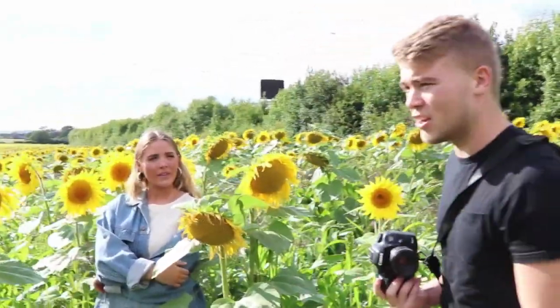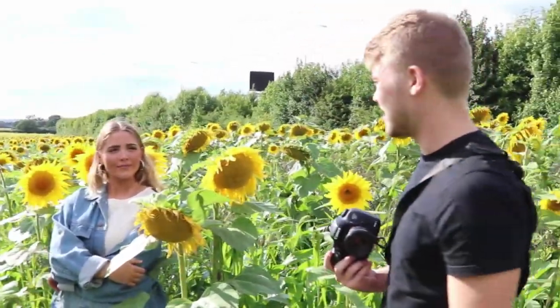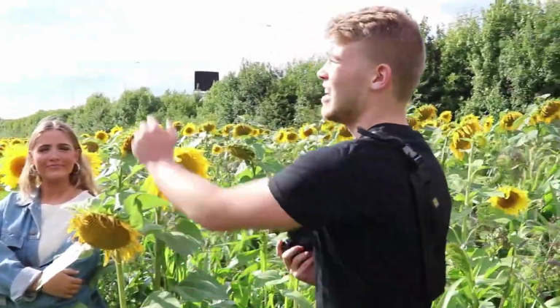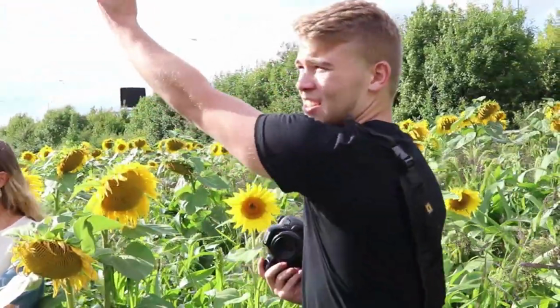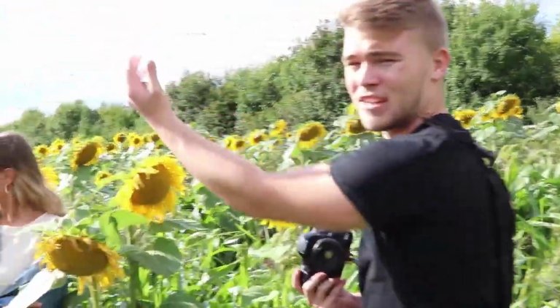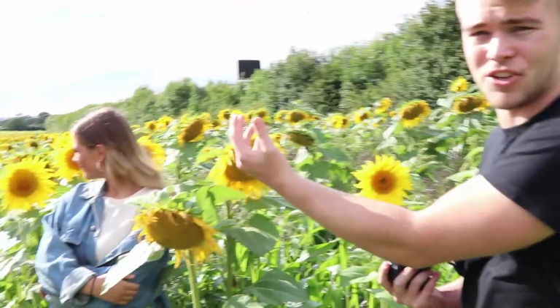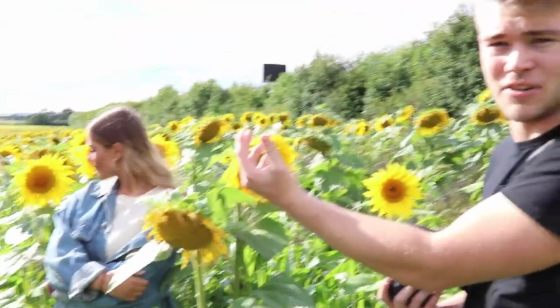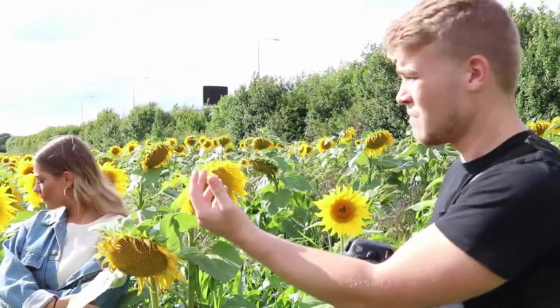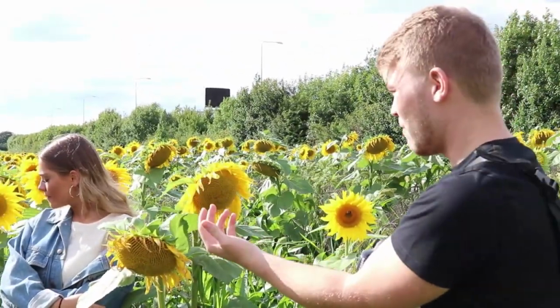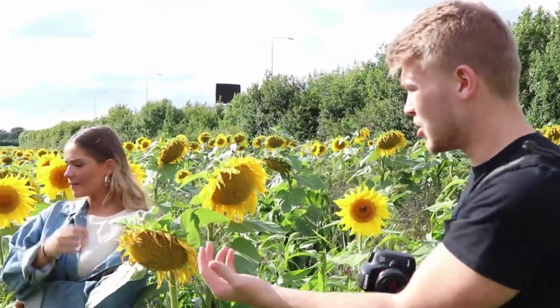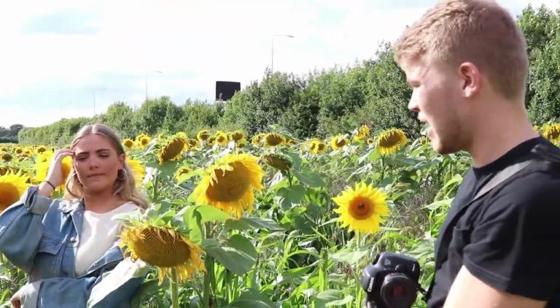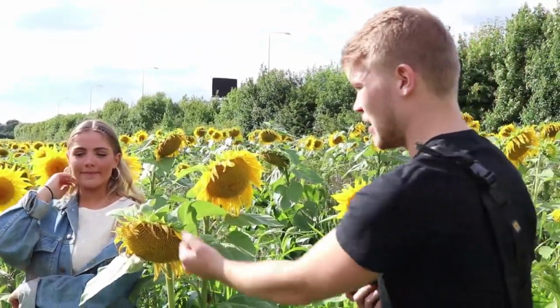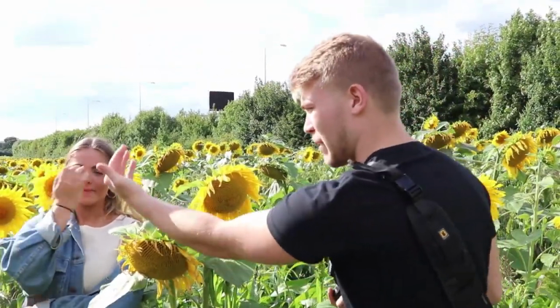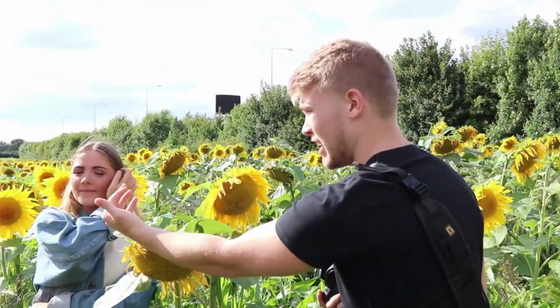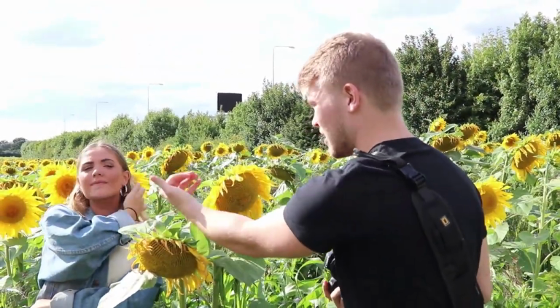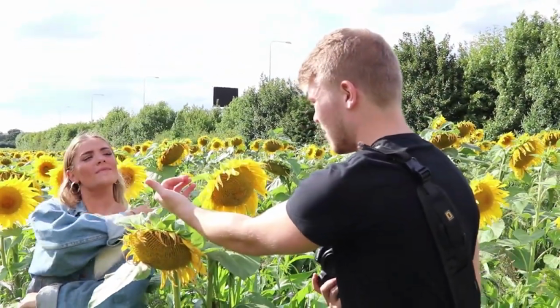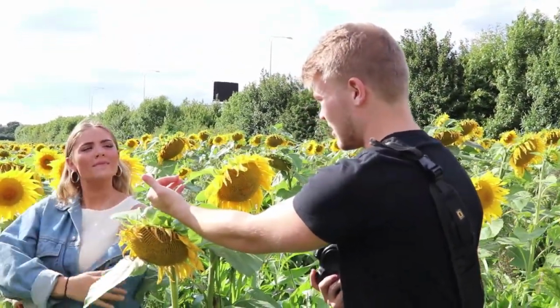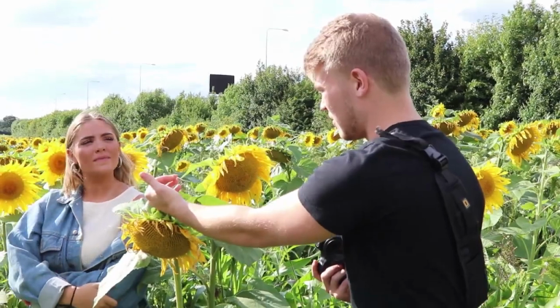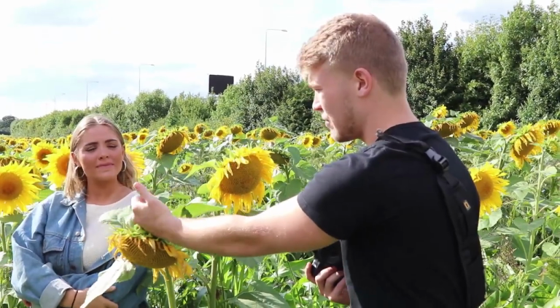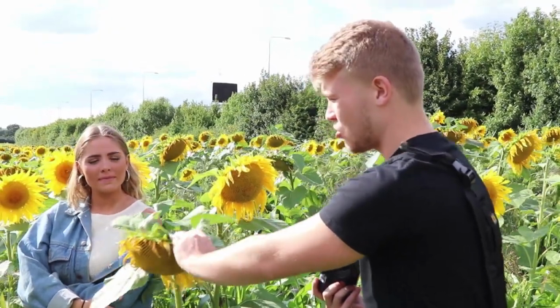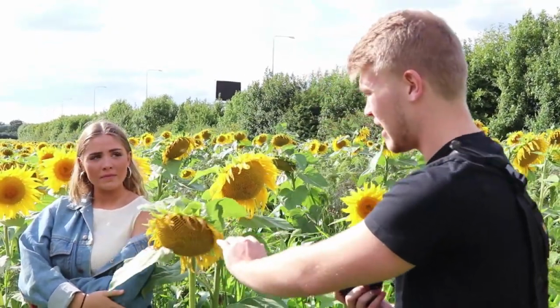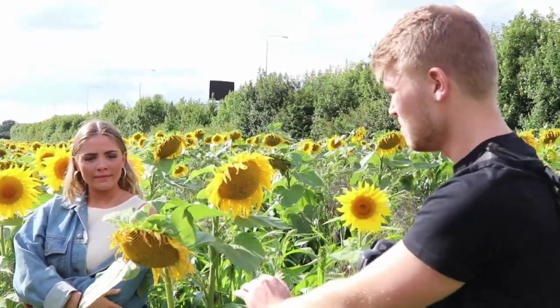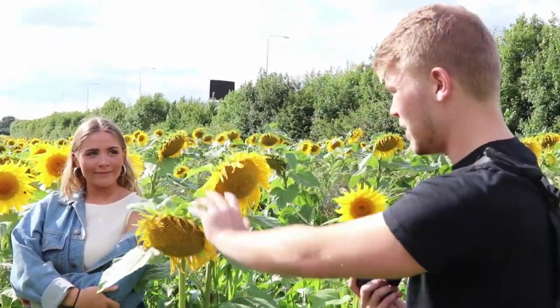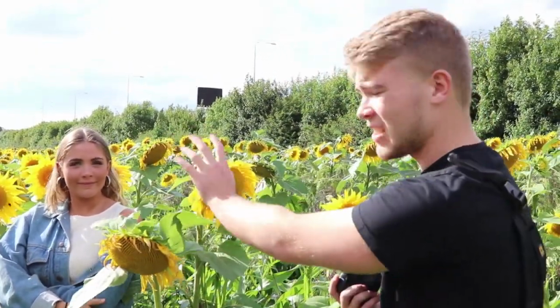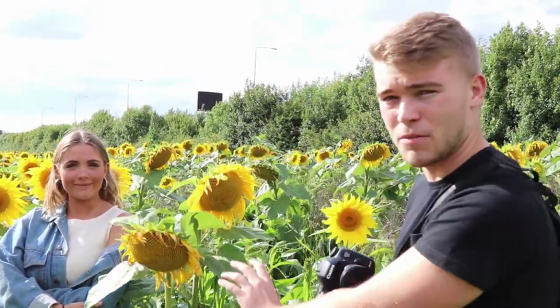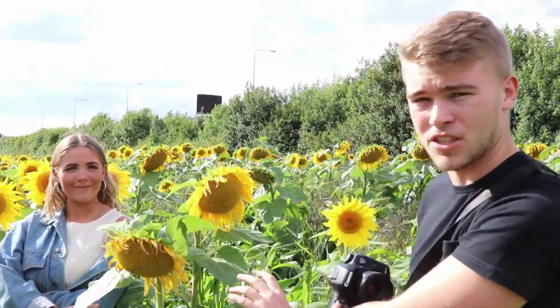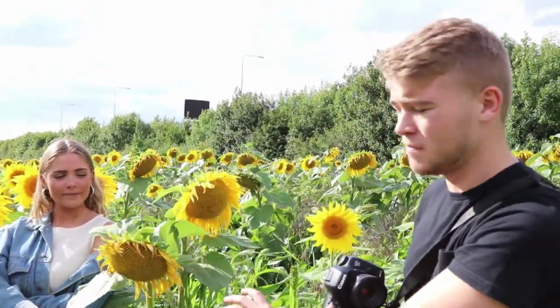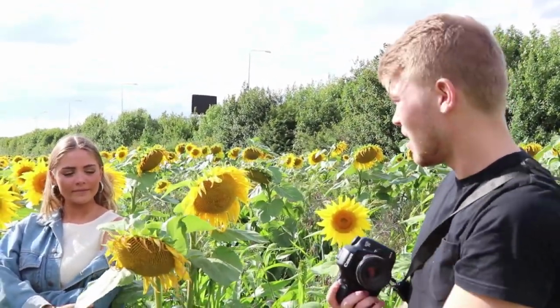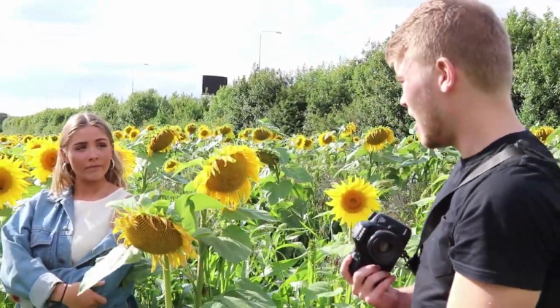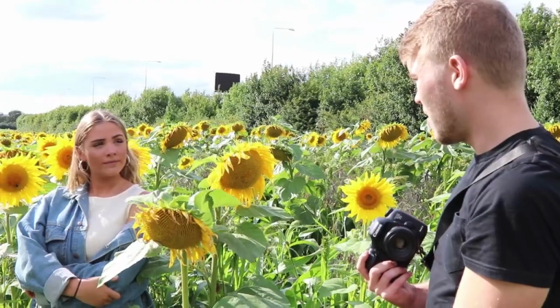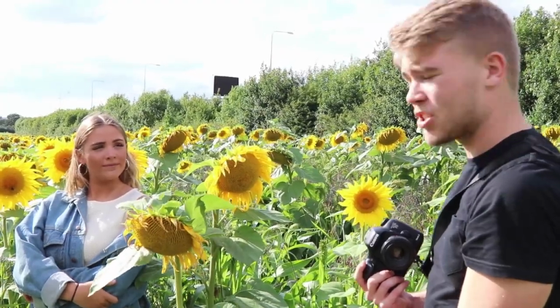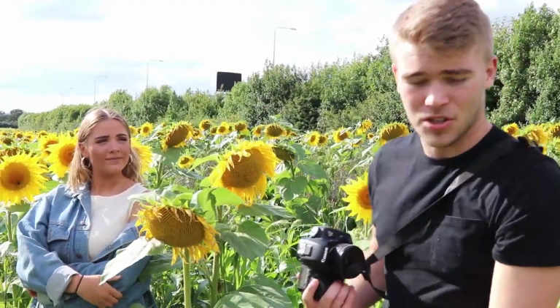So as you can see, the sun's coming in this direction down here, and what we want to do is get a little bit nicer backlighting on the sunflowers. We're just going to try and get a bit of sun glare coming off of the side of her and do some shots.